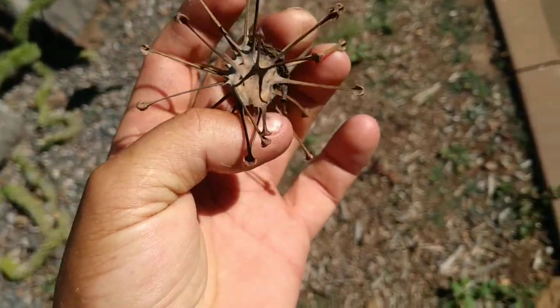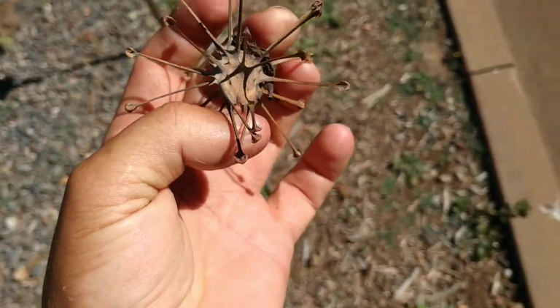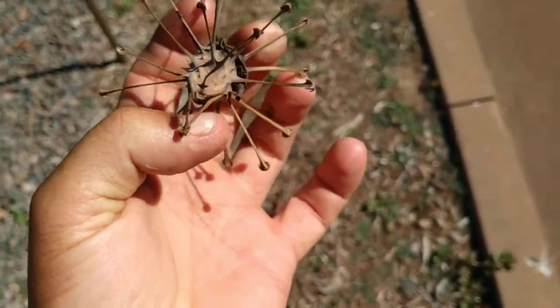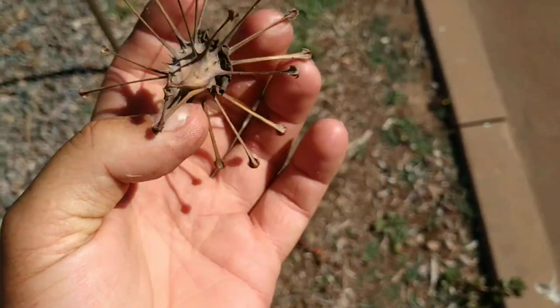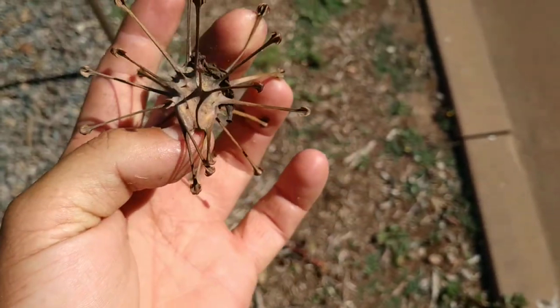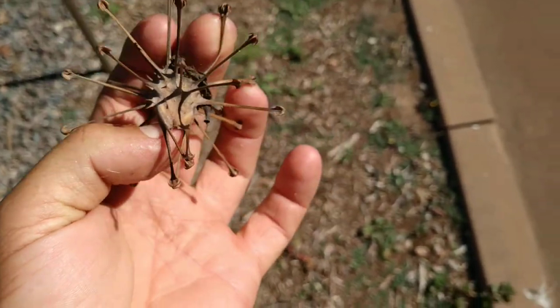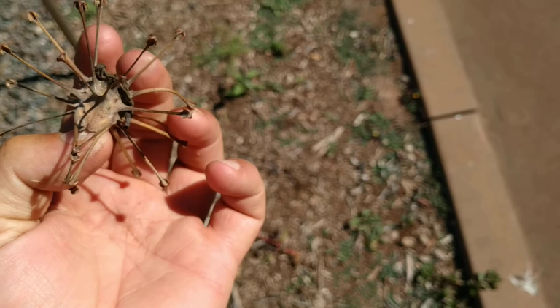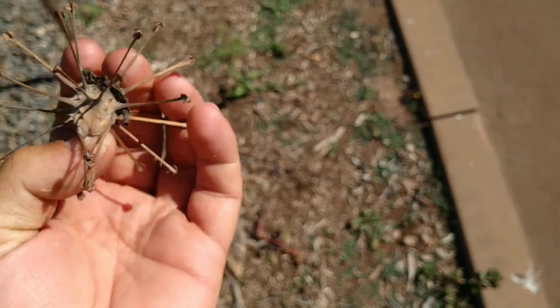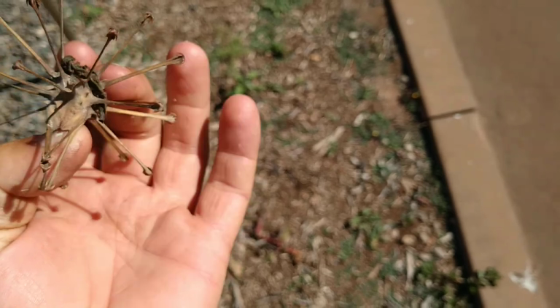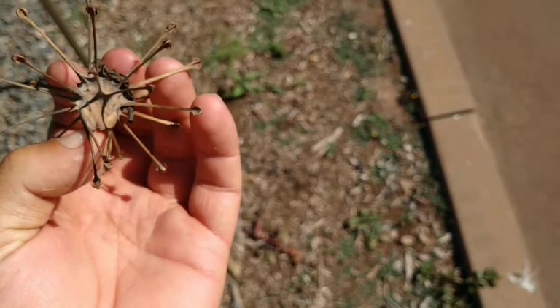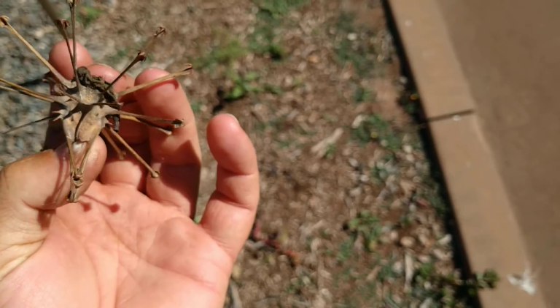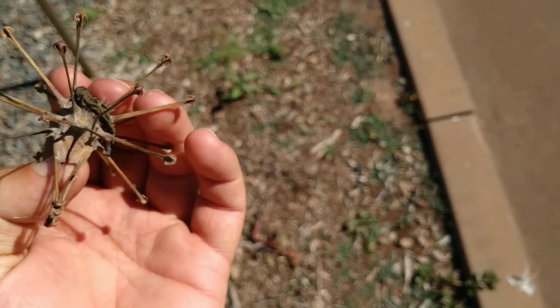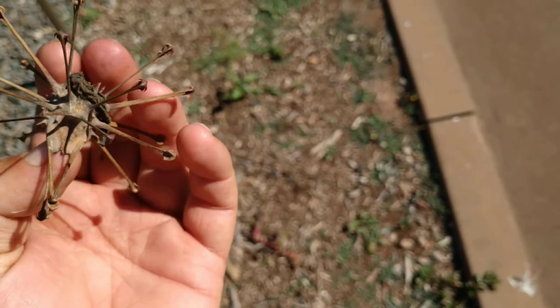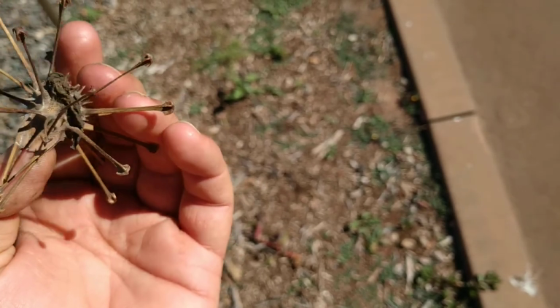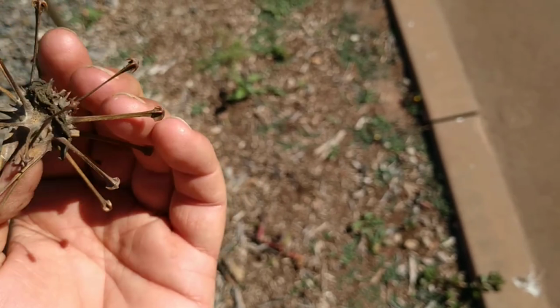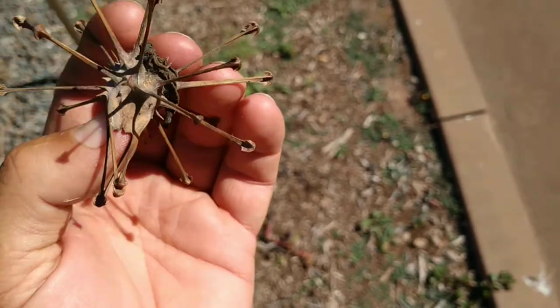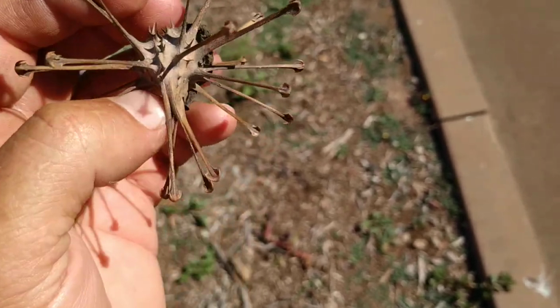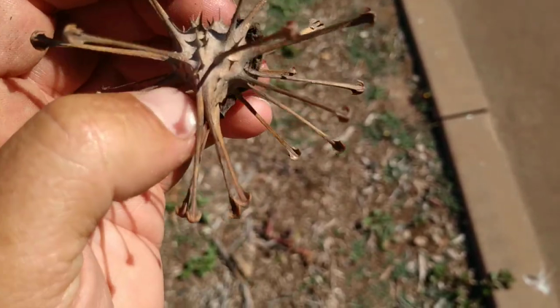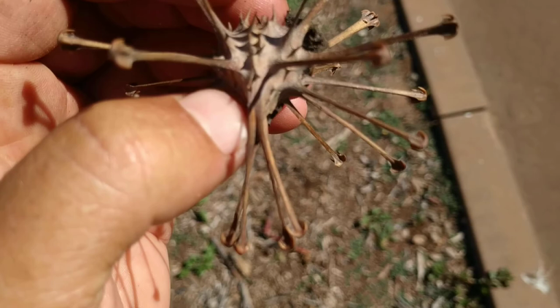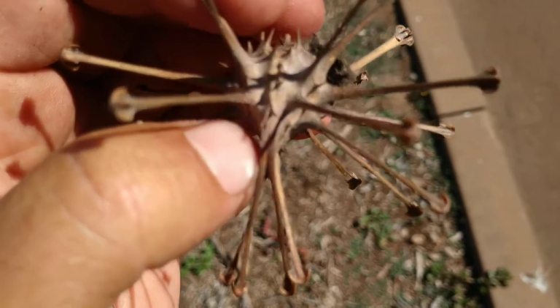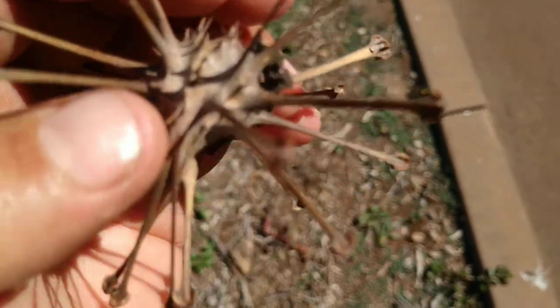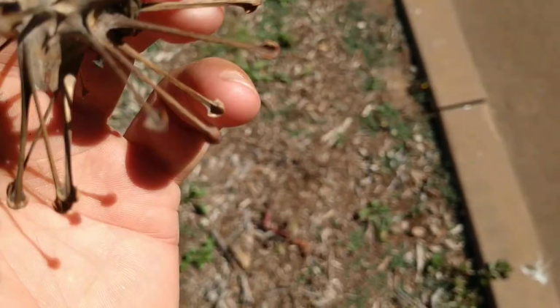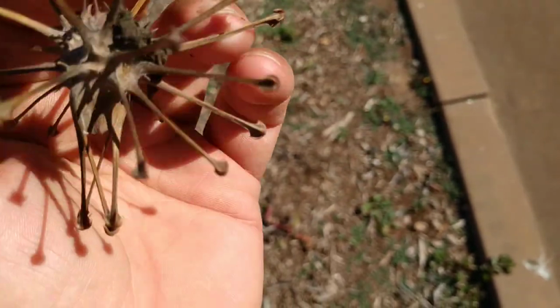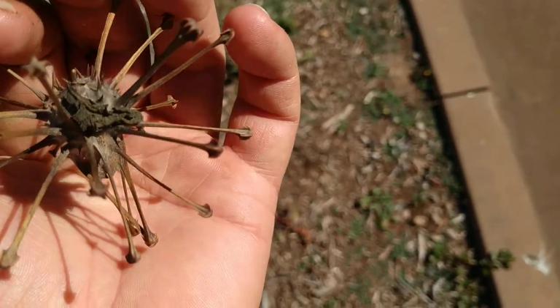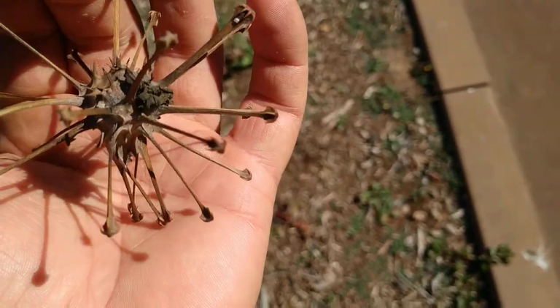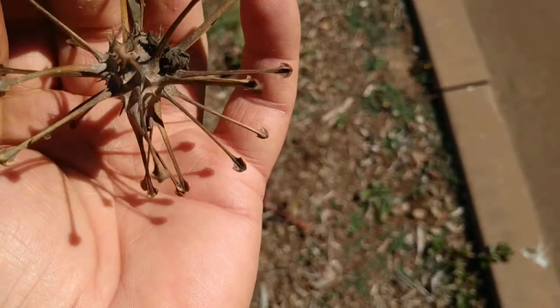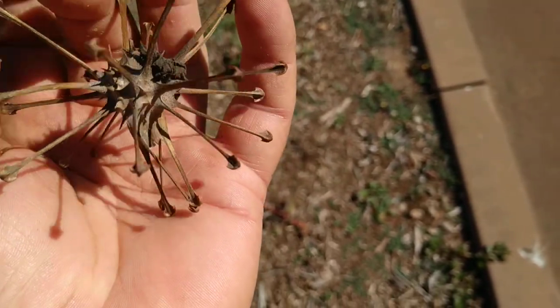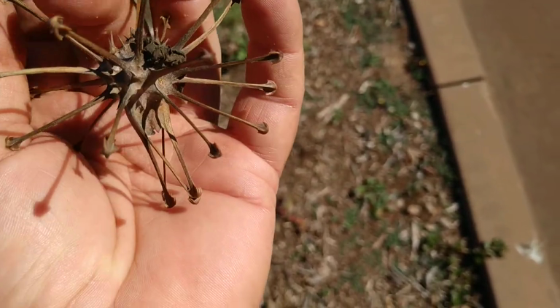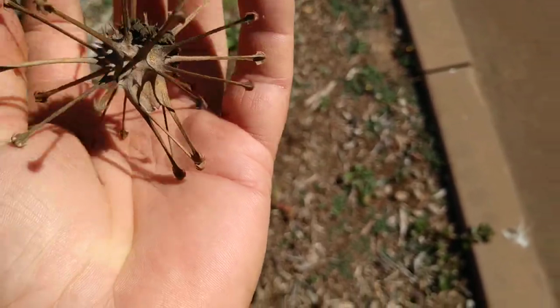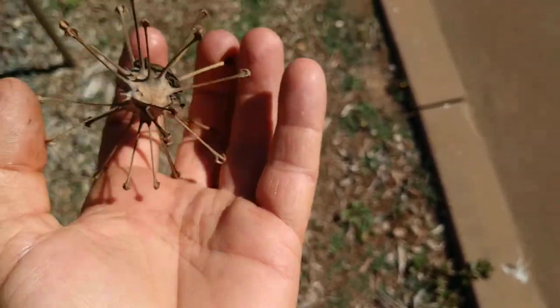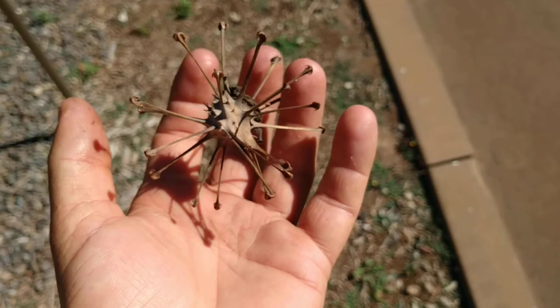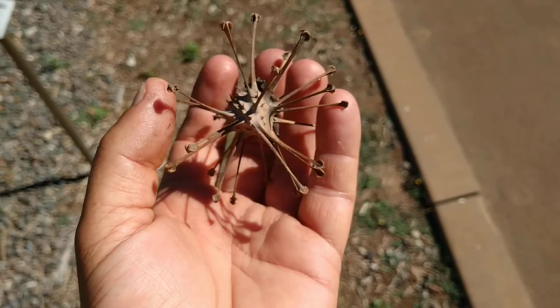Oh god — I cannot get it off my fingers anymore. When I'm very careful and I stay very calm, I'm able to remove this.